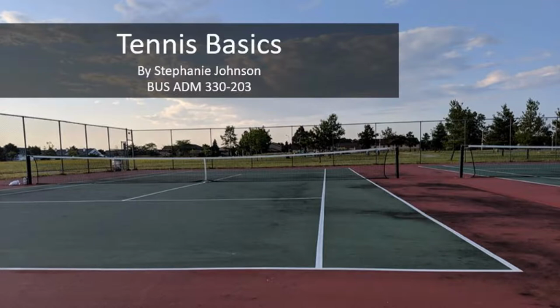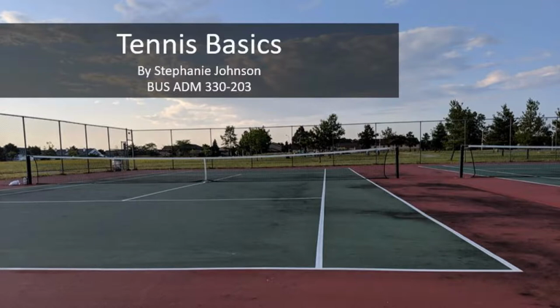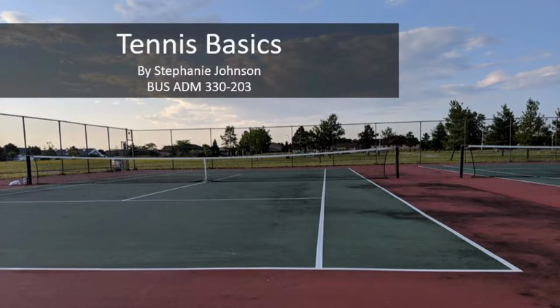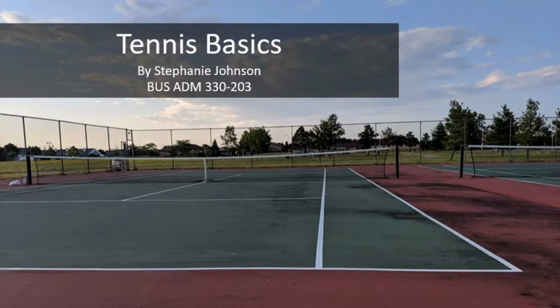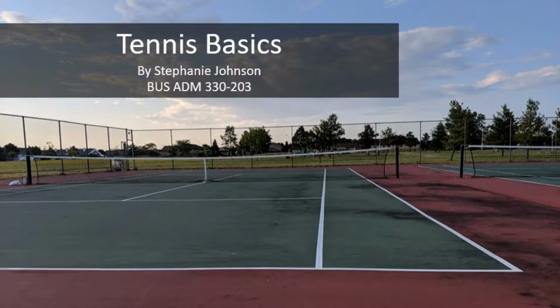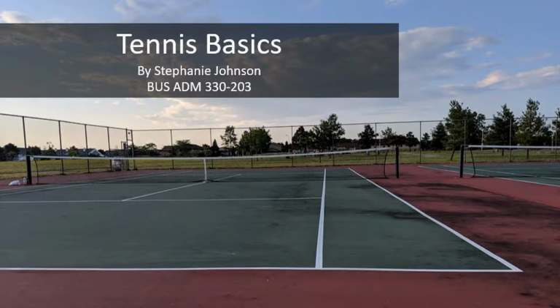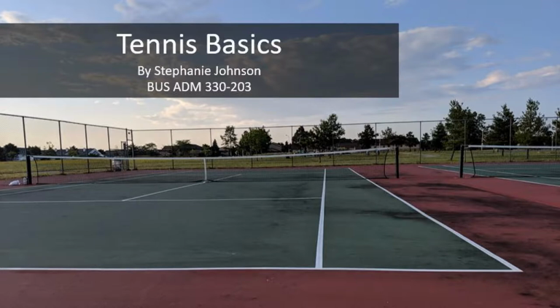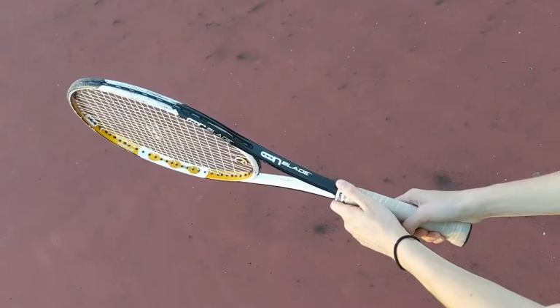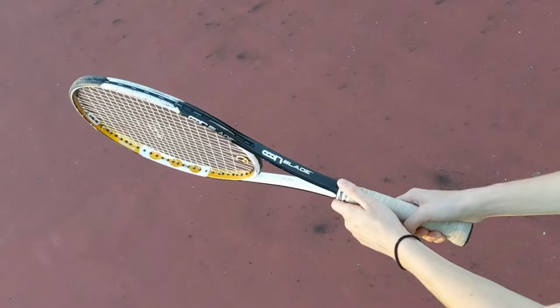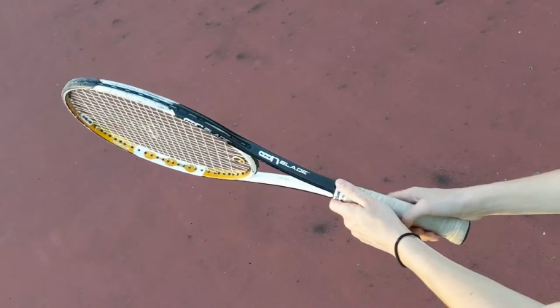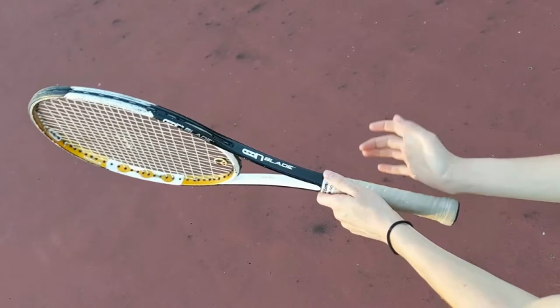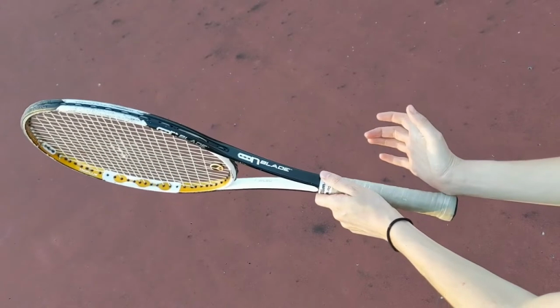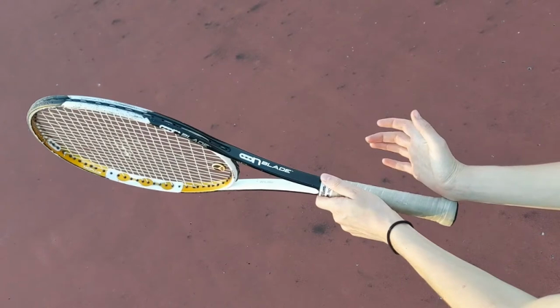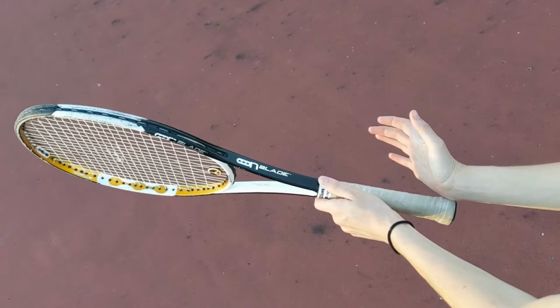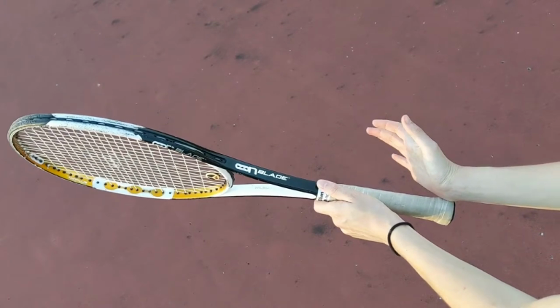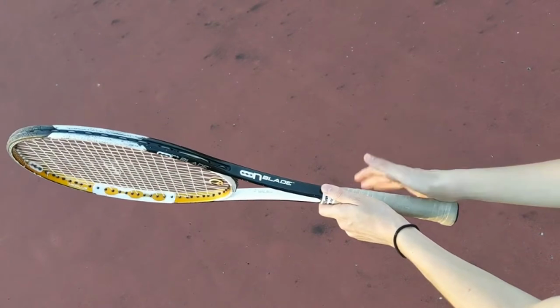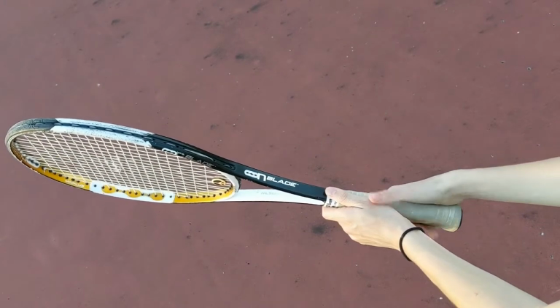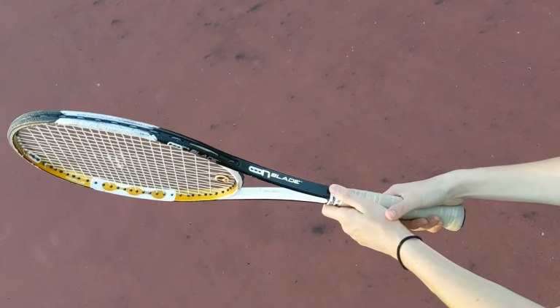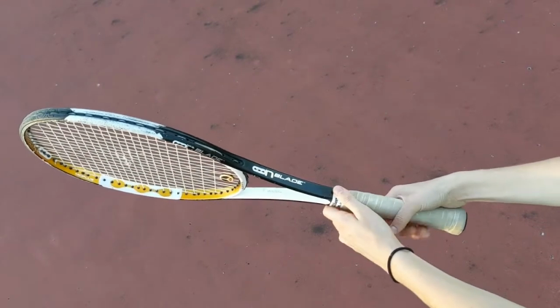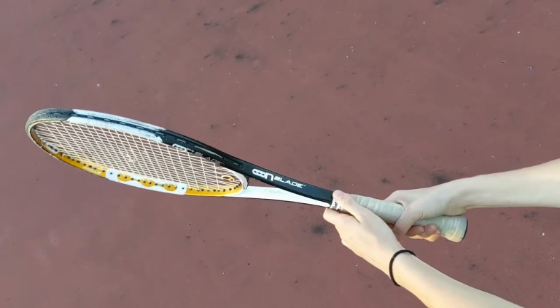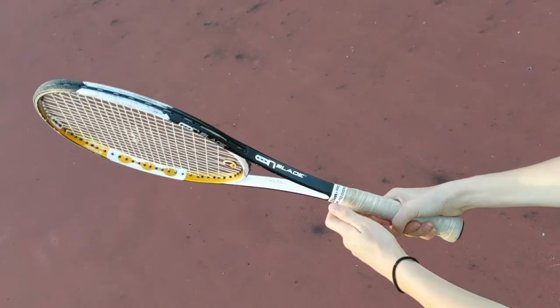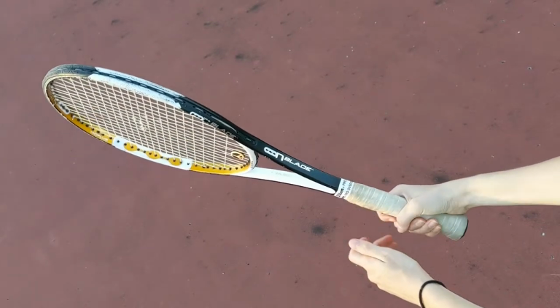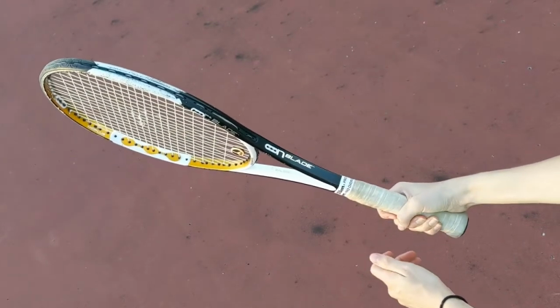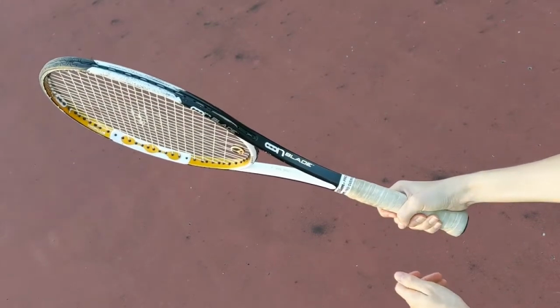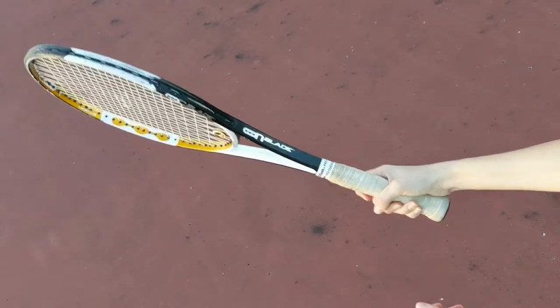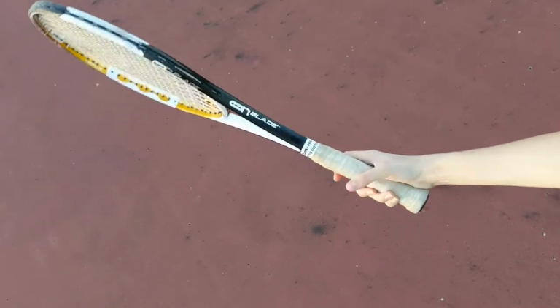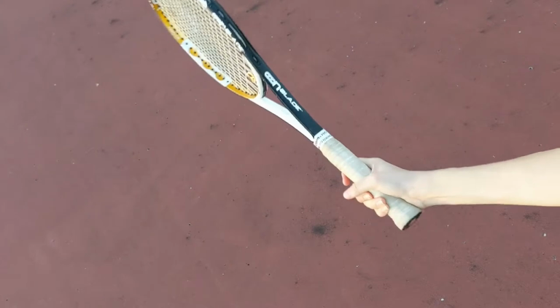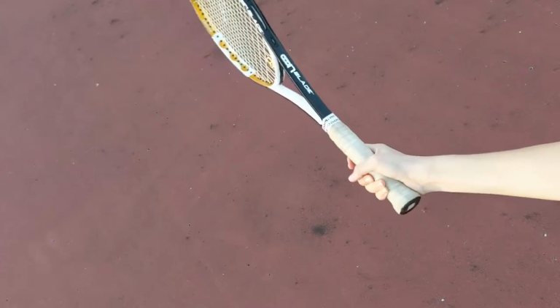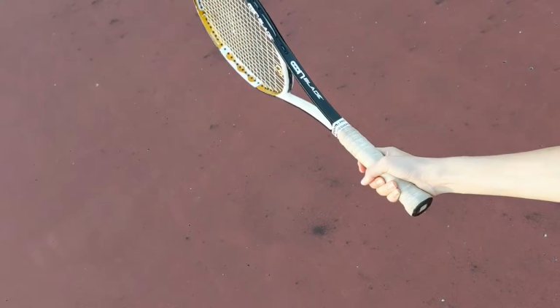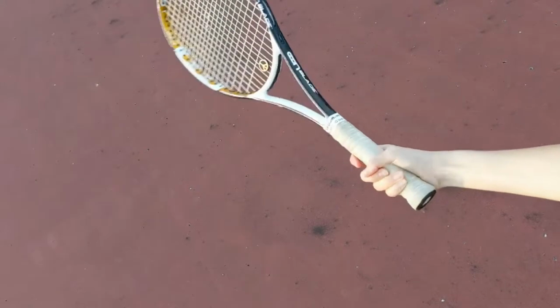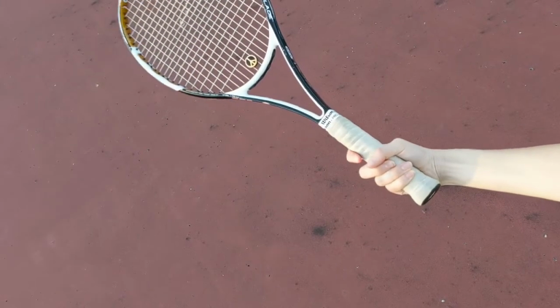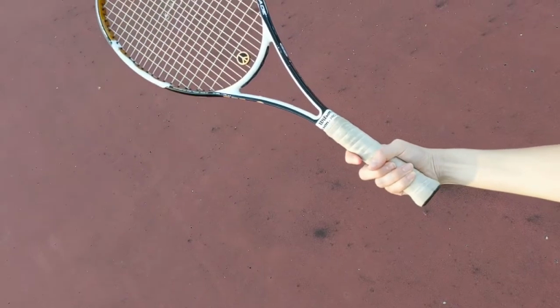If you play sports as a righty like me, a good way to hold the racket for a forehand is to match the bottom corner of your palm up with the bottom right corner of the racket. Then wrap your hand comfortably around the grip from that position.